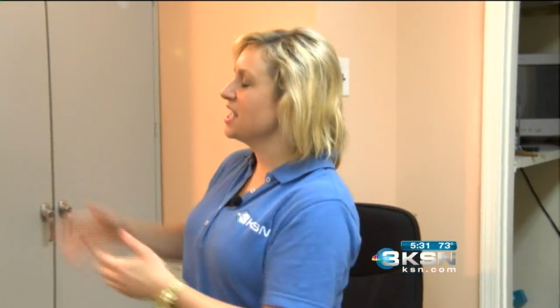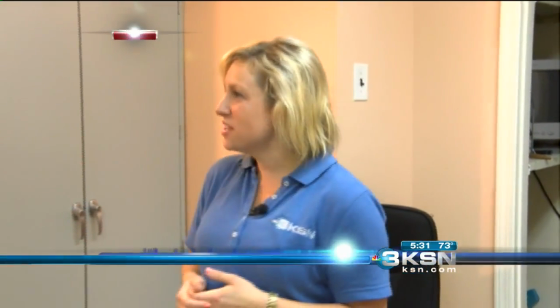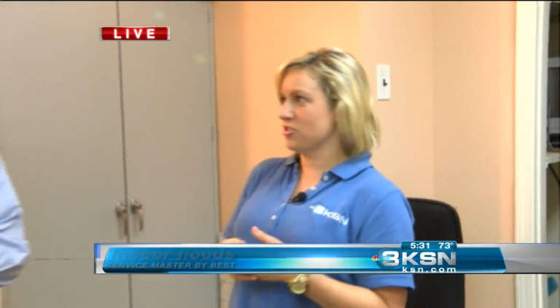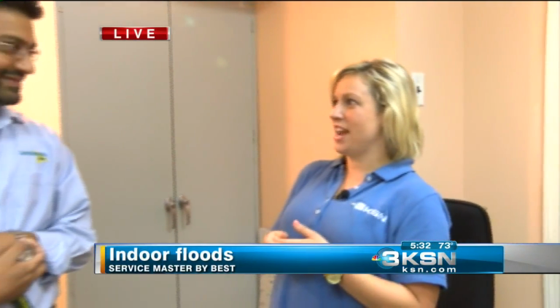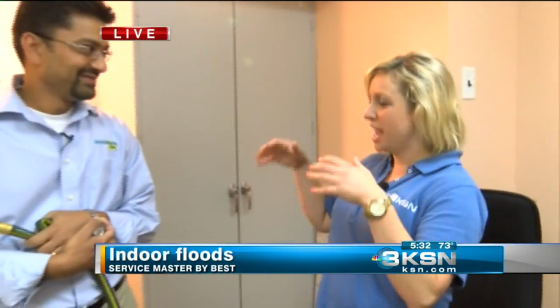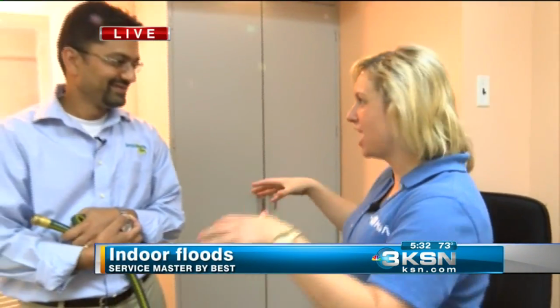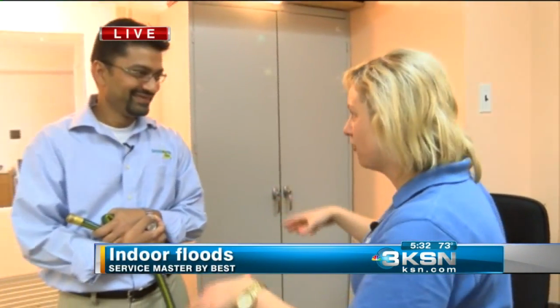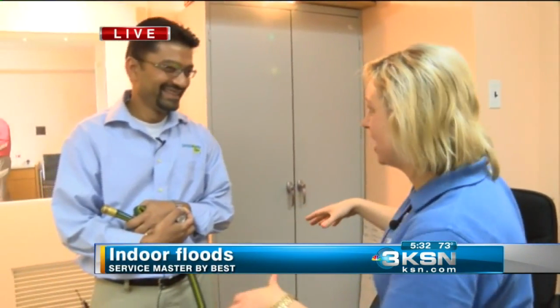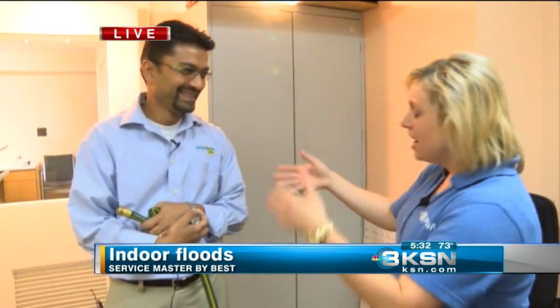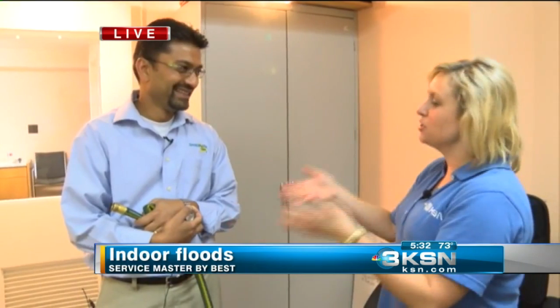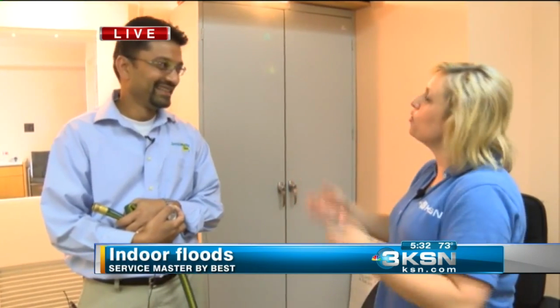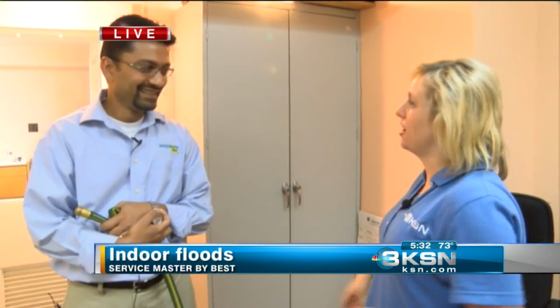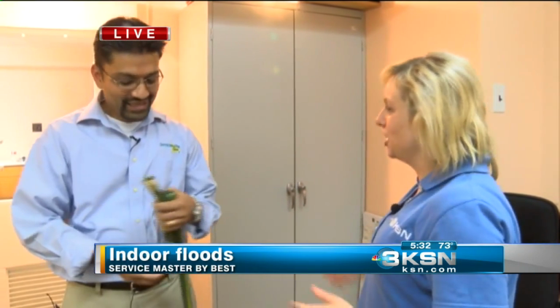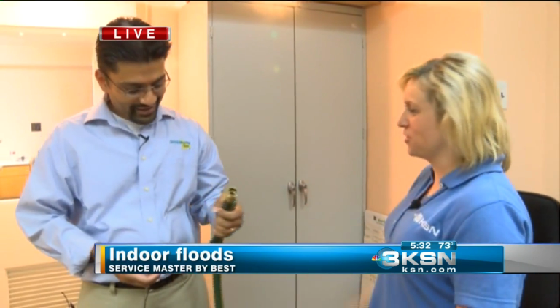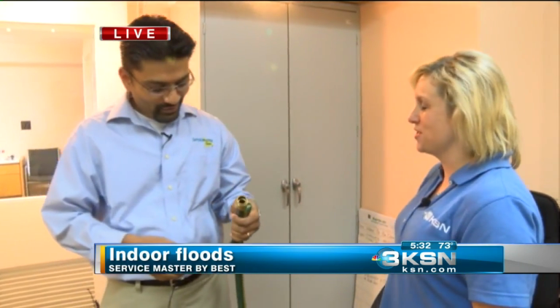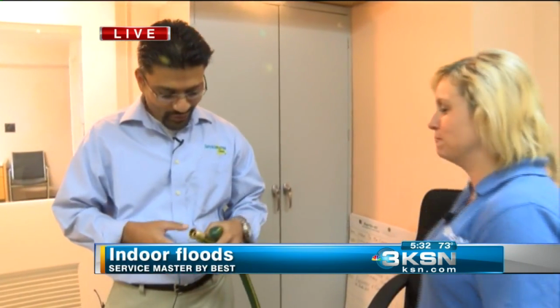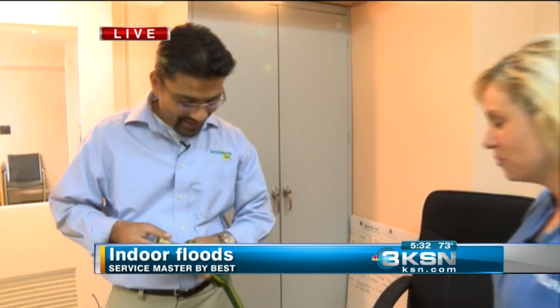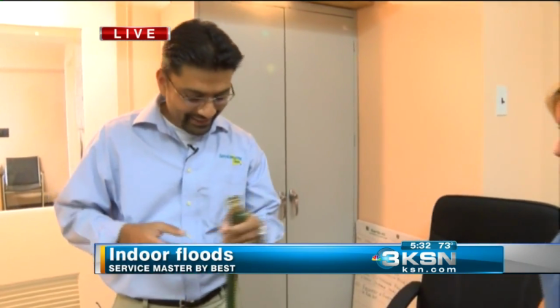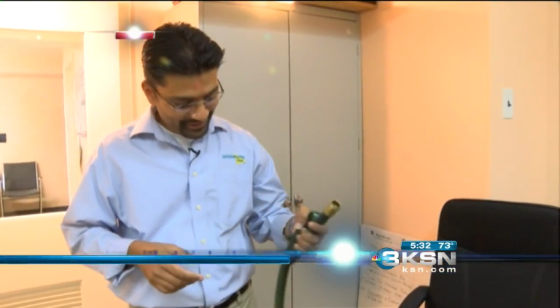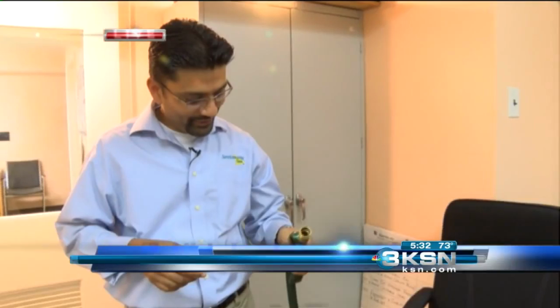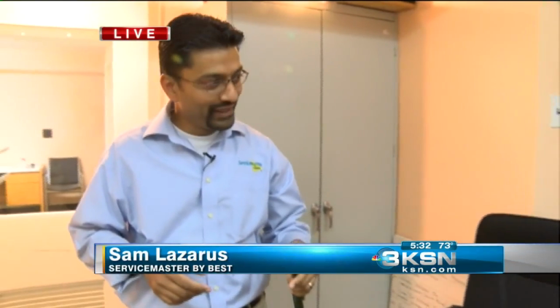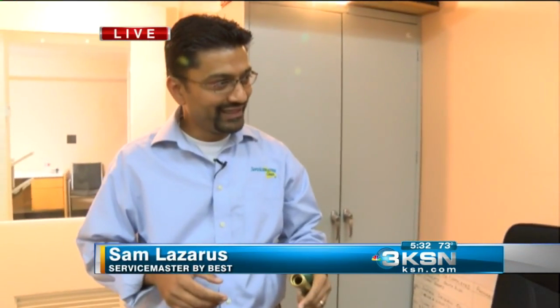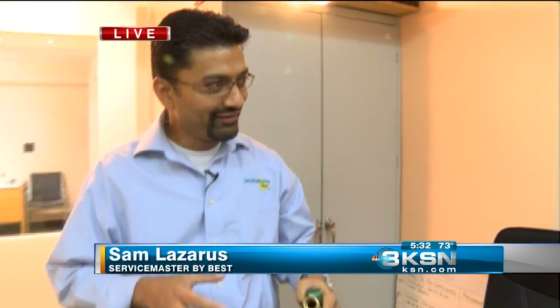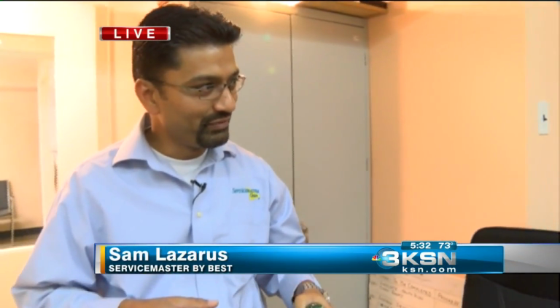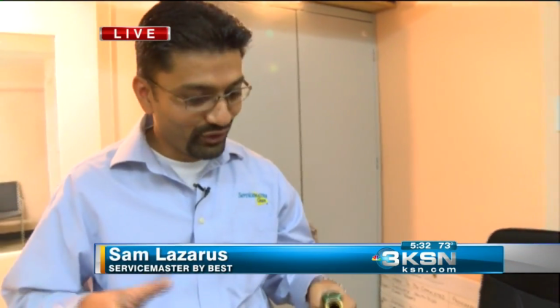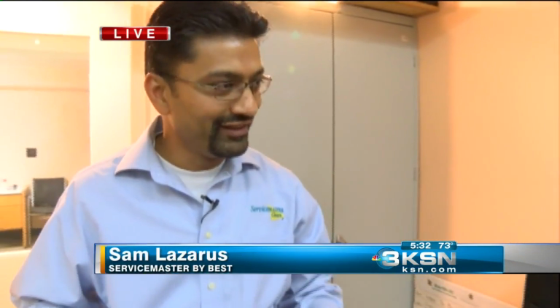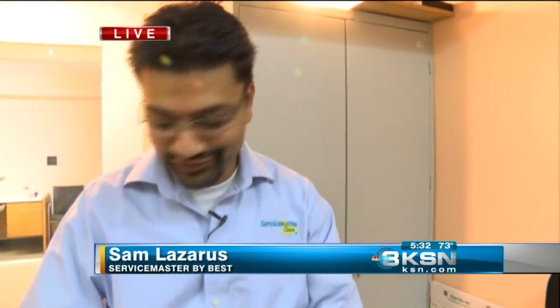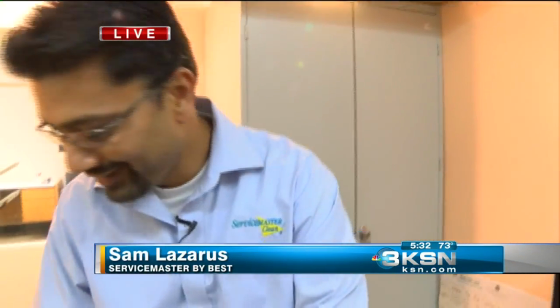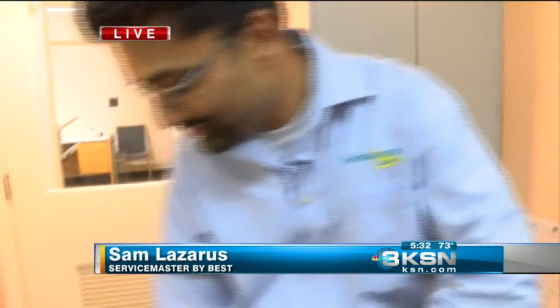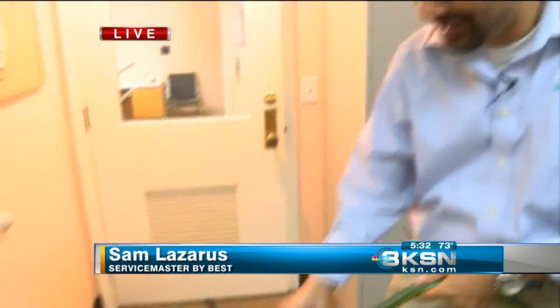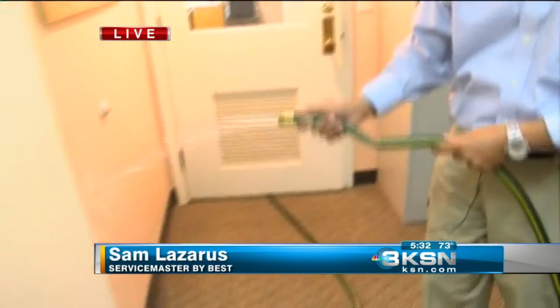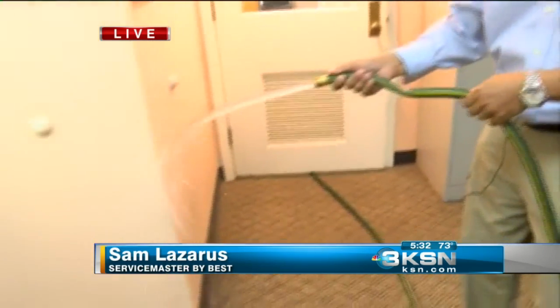Sam, you're one of the owners here today, and we came inside your office just now. Why are you holding a garden hose? Tell us what we're going to be doing this morning. Well Morgan, this is probably one of the craziest things for live TV, but we're going to flood this office — we're just going to dump a bunch of water.